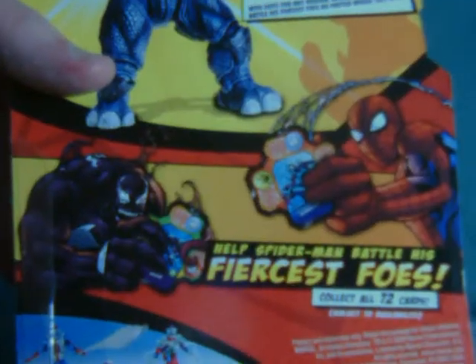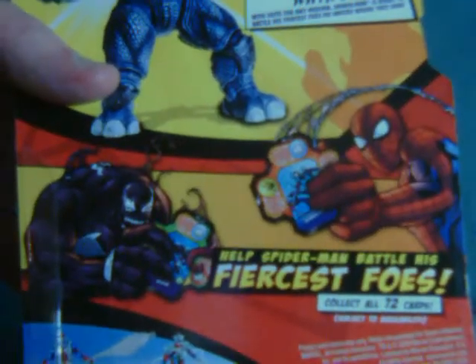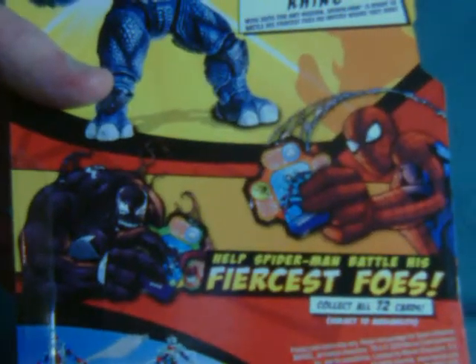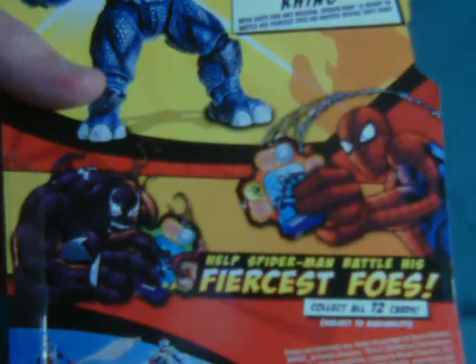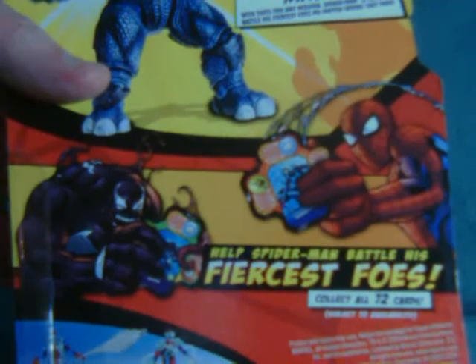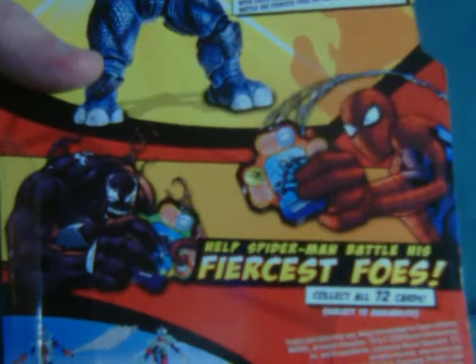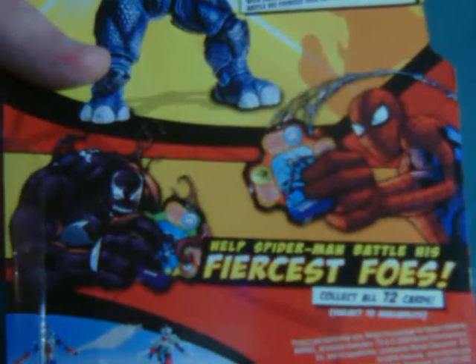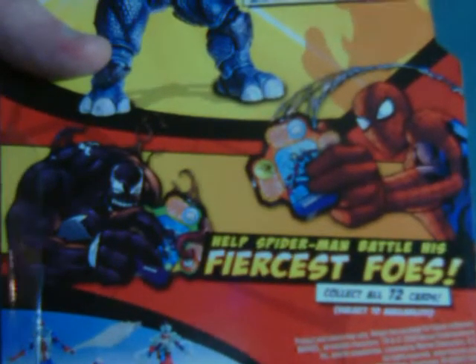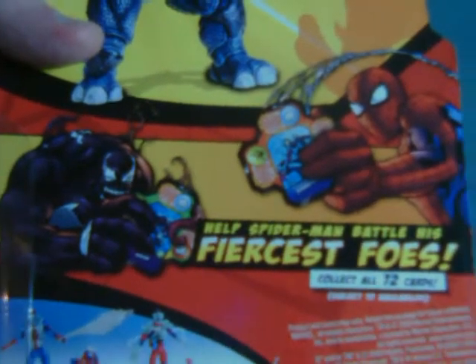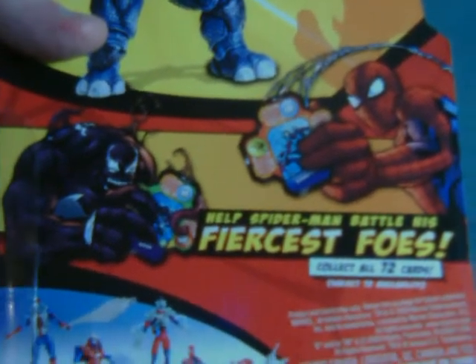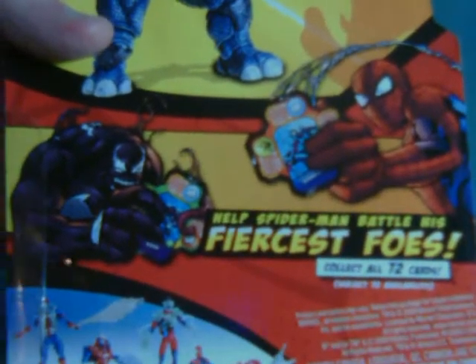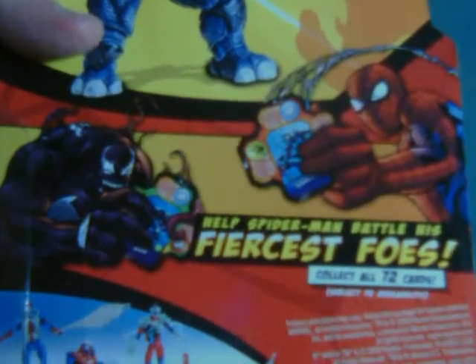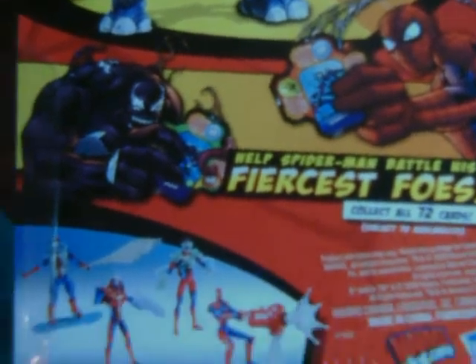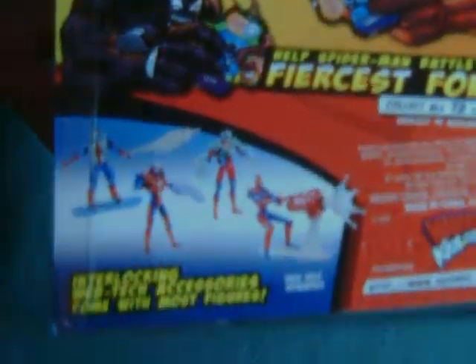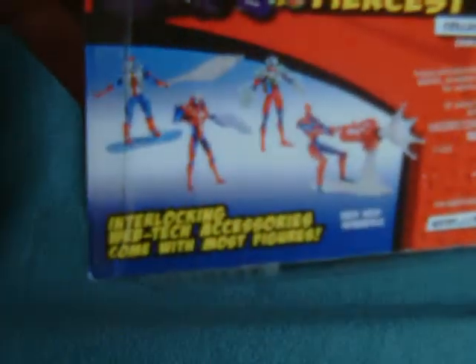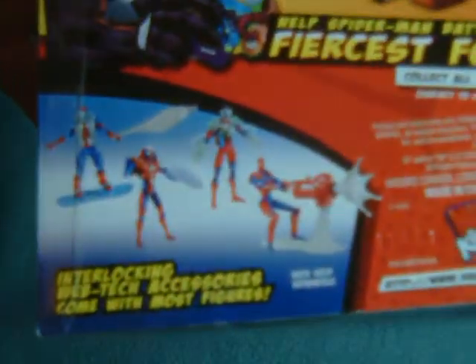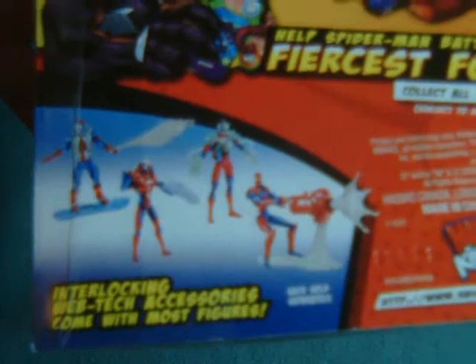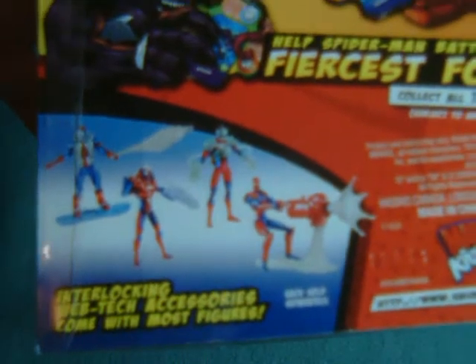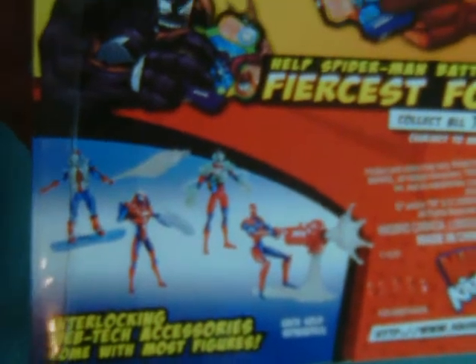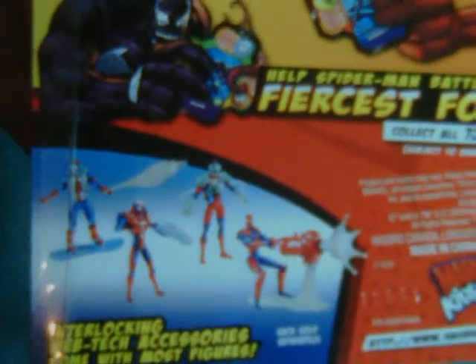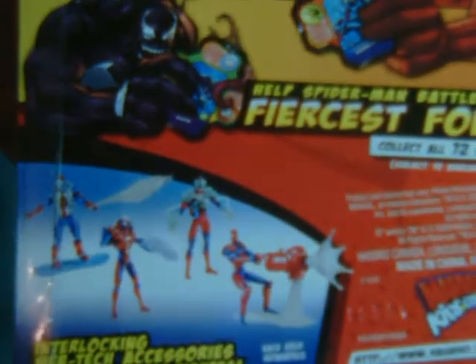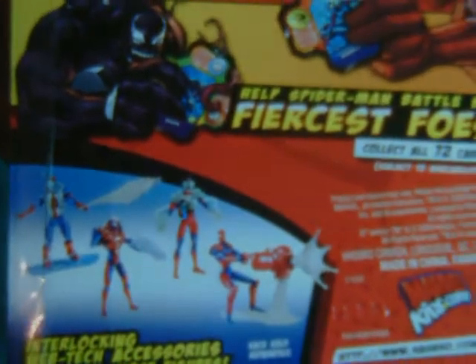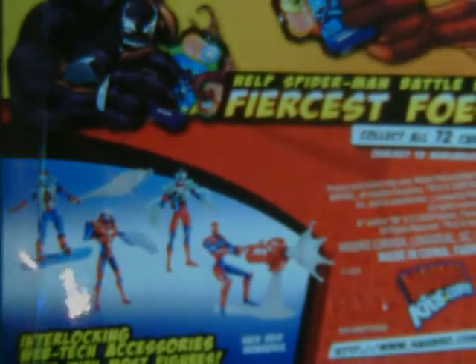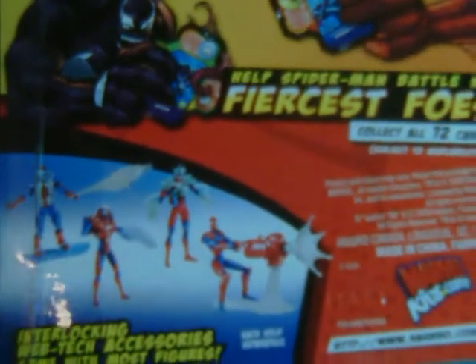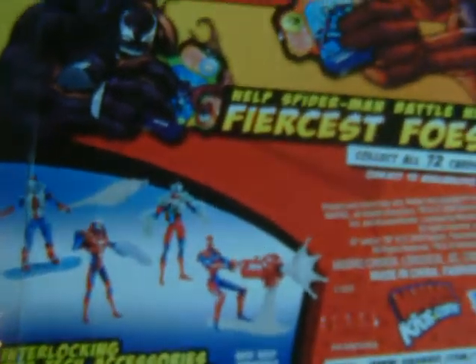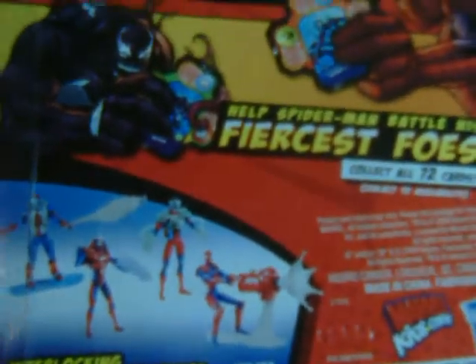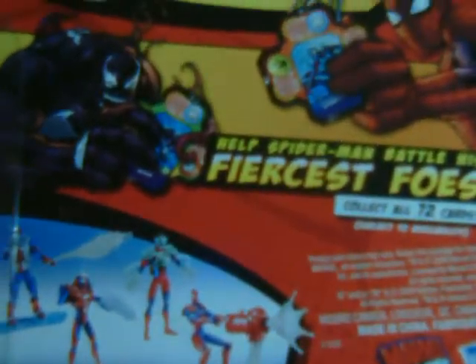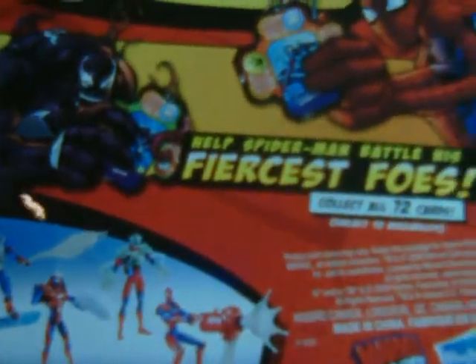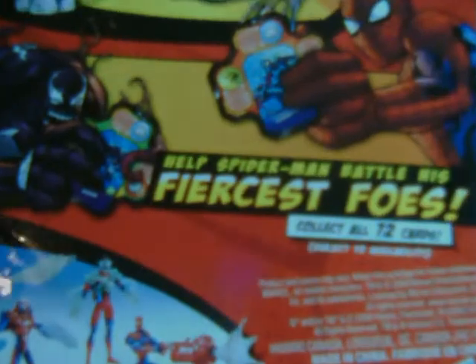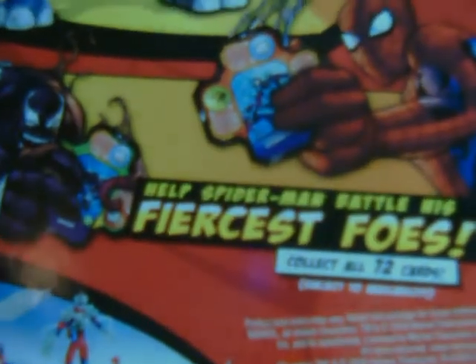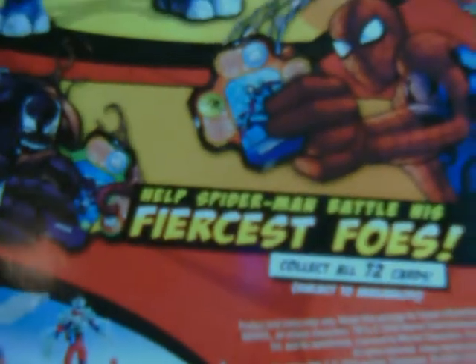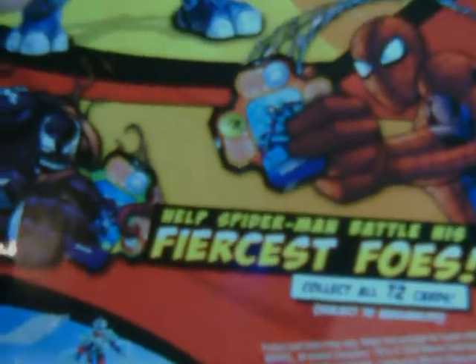I feel compelled to point out that although it mentions helping Spidey battle his fiercest foes, each wave seems to come out with like four or five different Spider-Man figures and then maybe one villain at the most, so I don't know what's up with that.